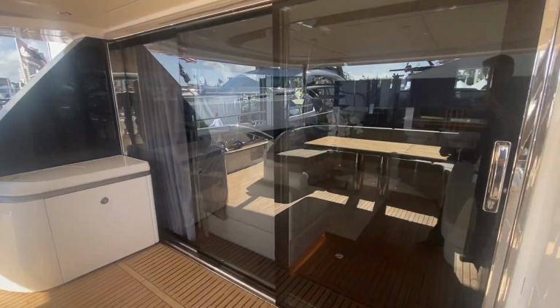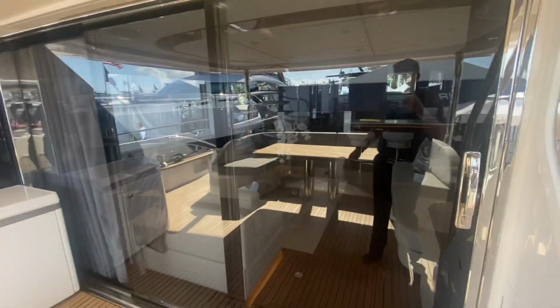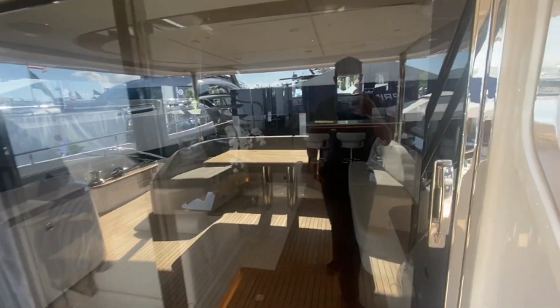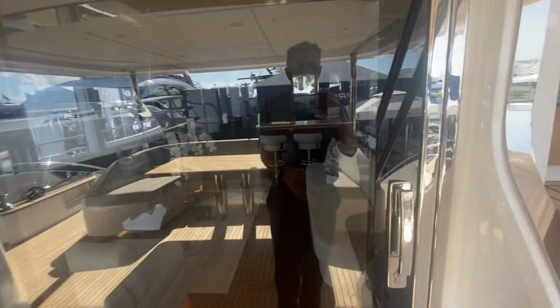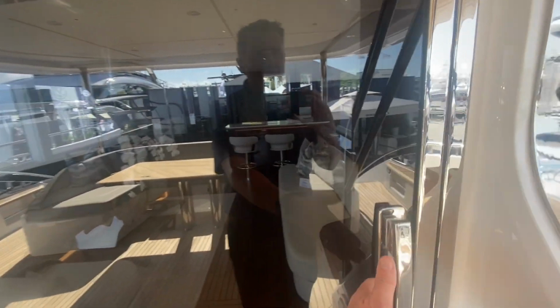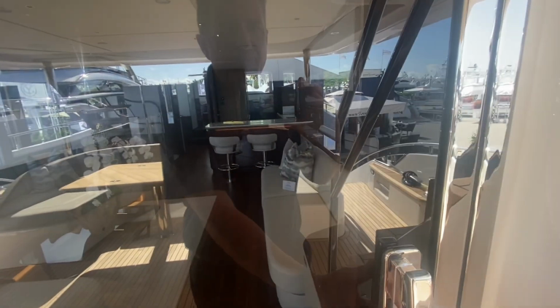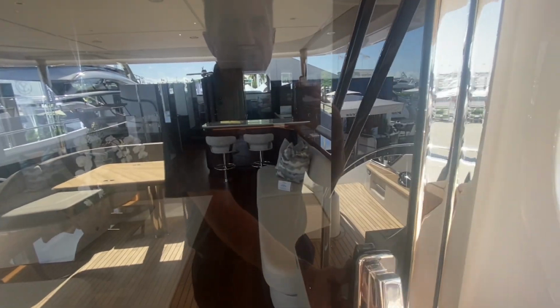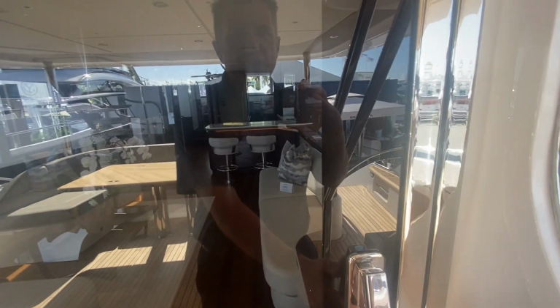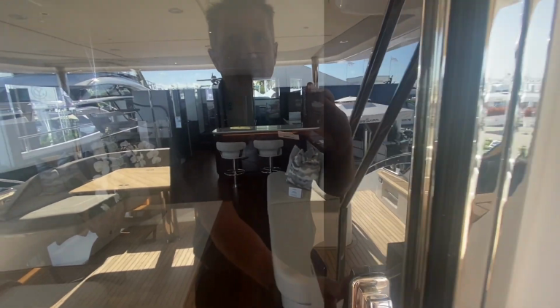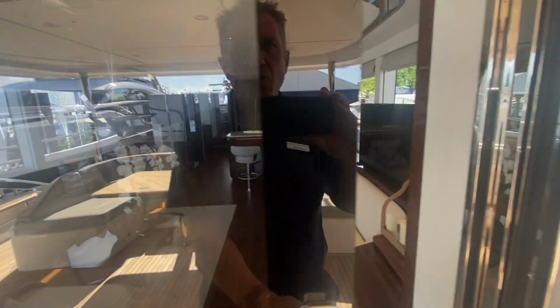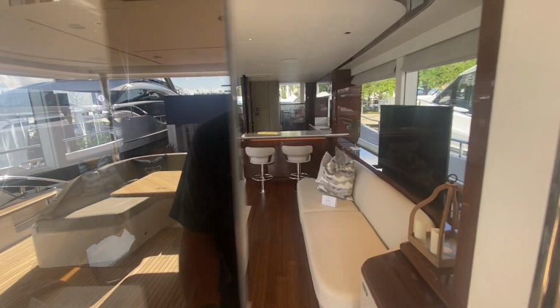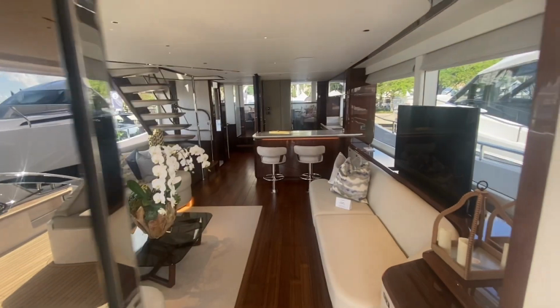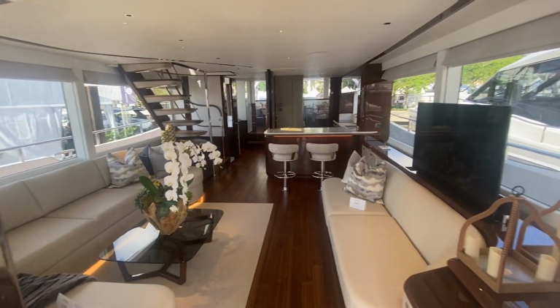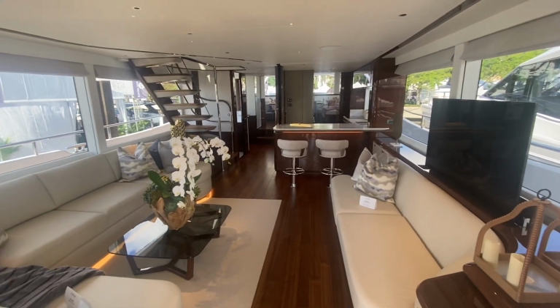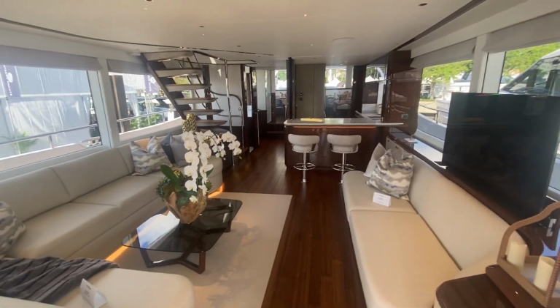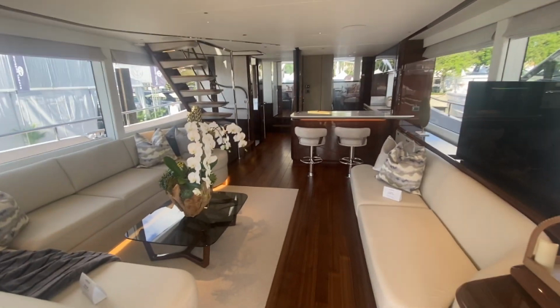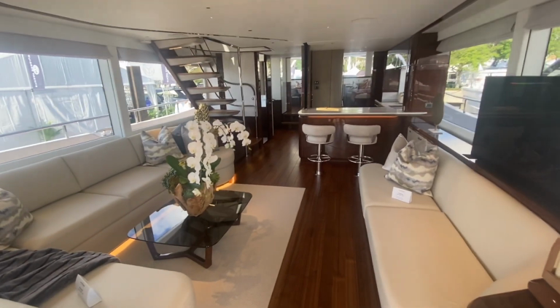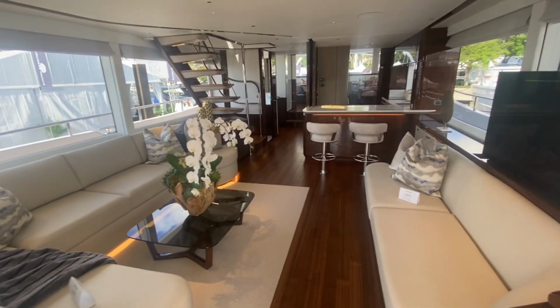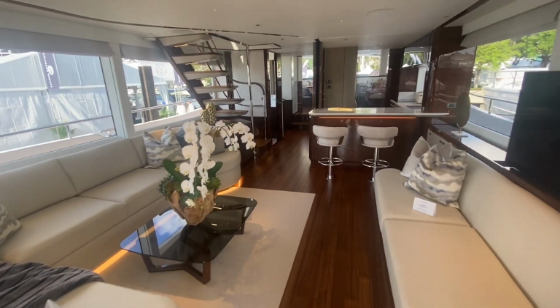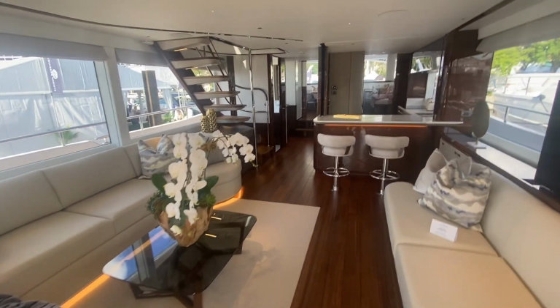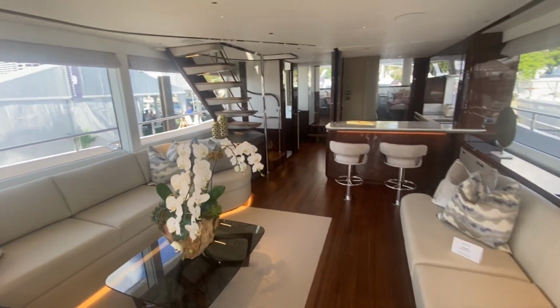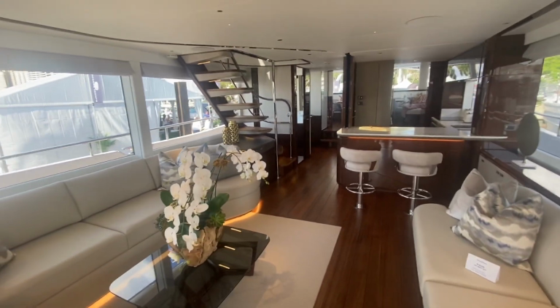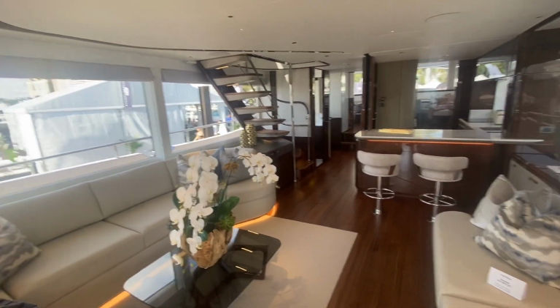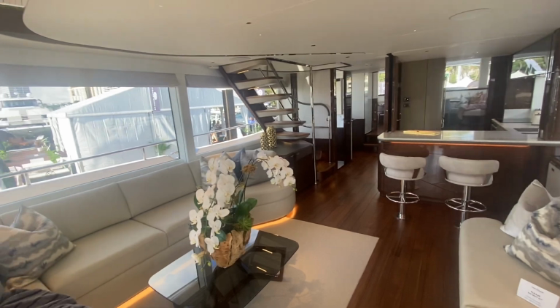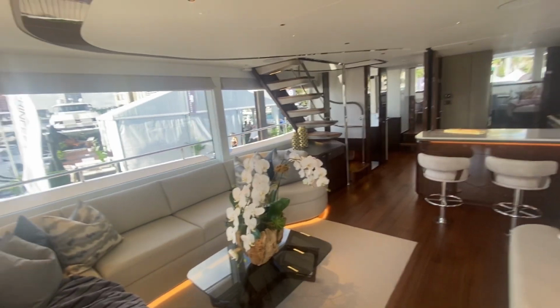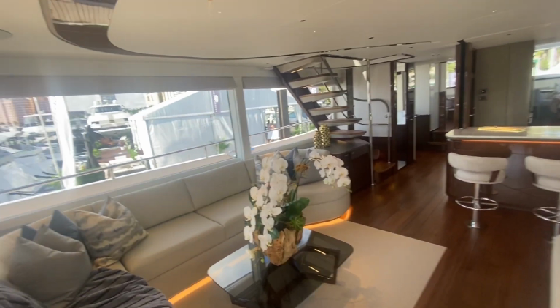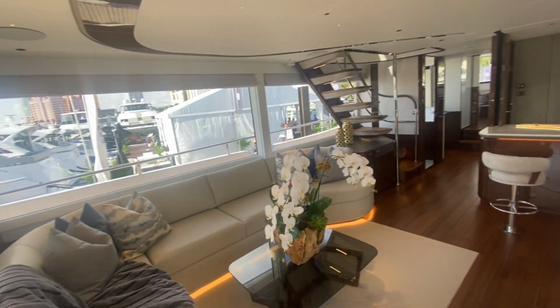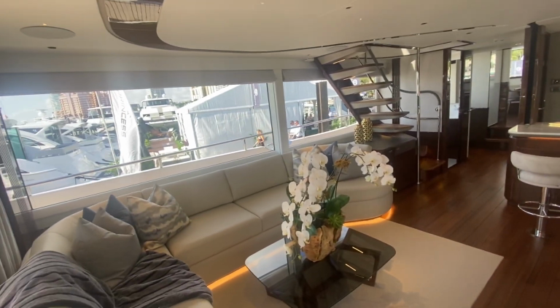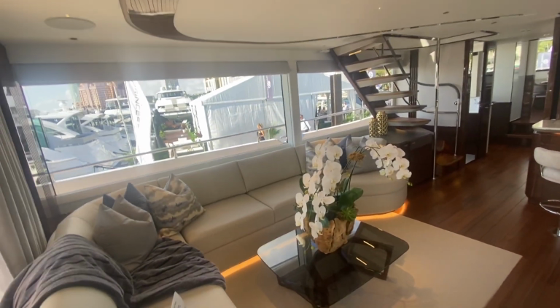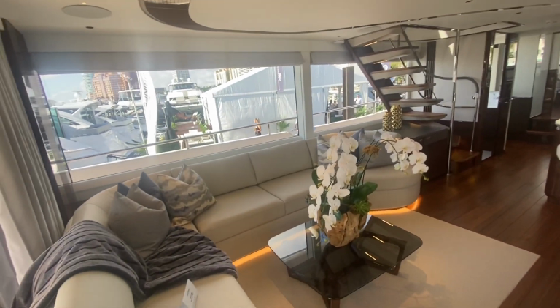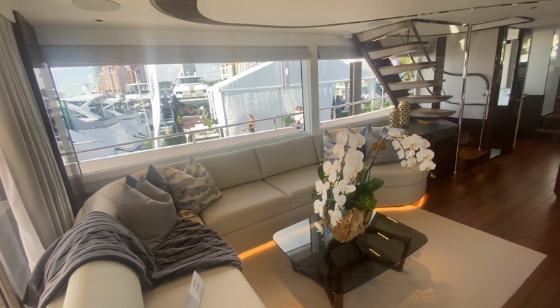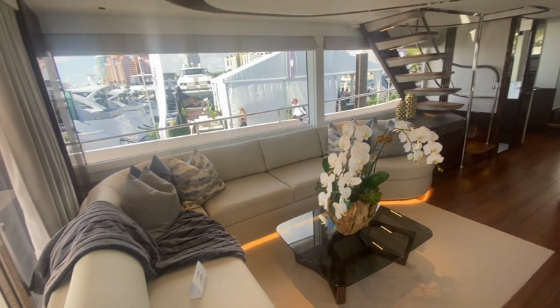The X series has an enclosed flybridge, which means your interior volume on the X series is so much more than the traditional flybridge boat.